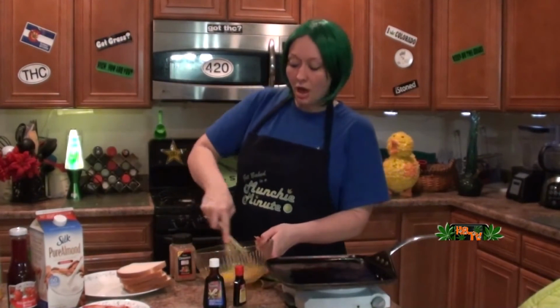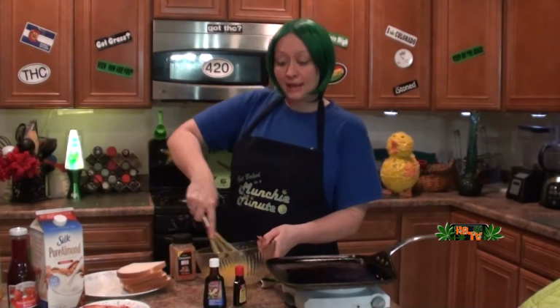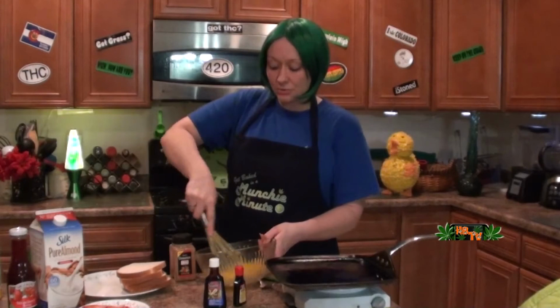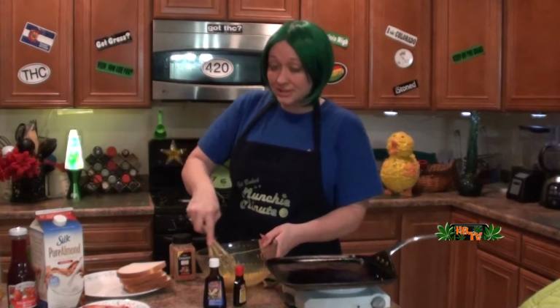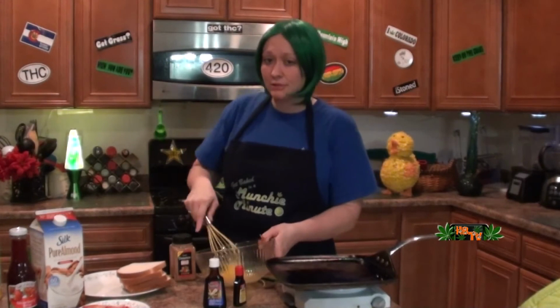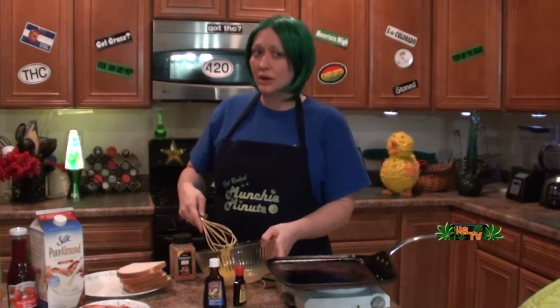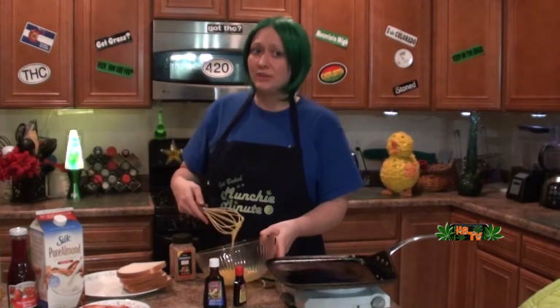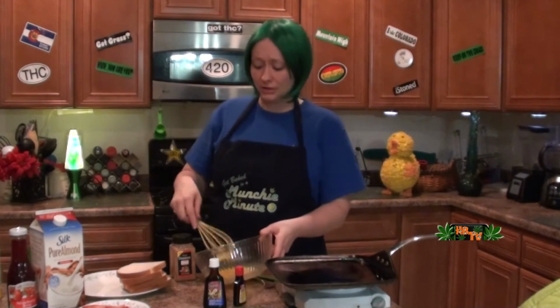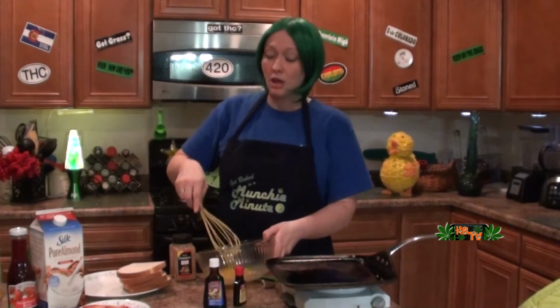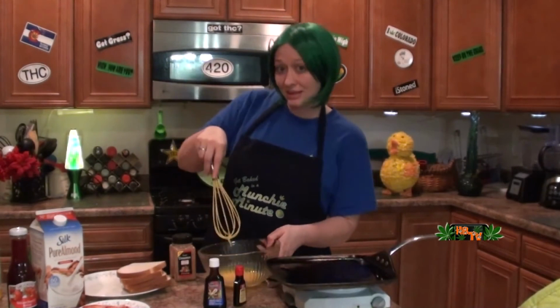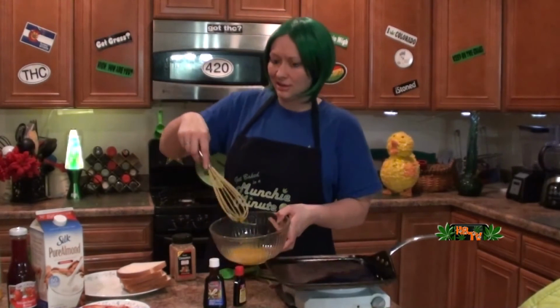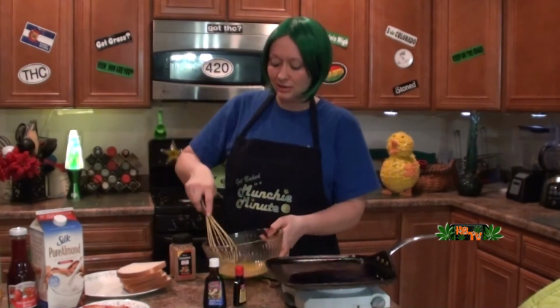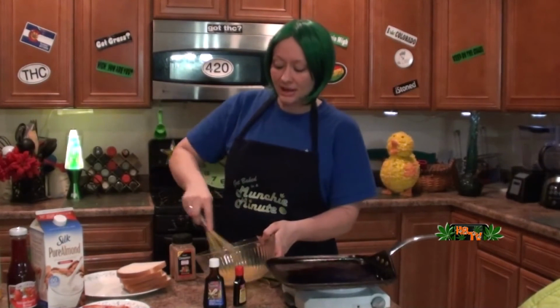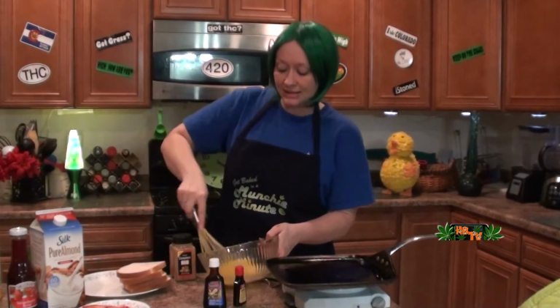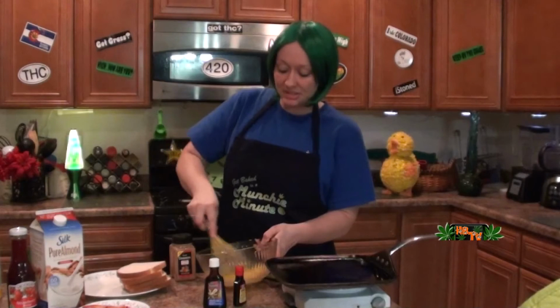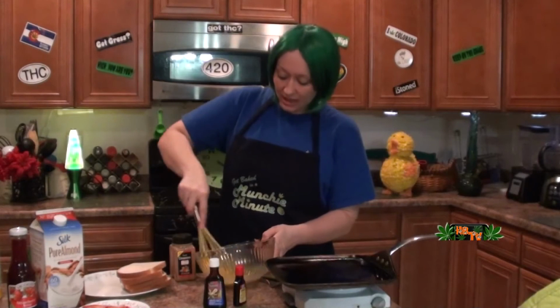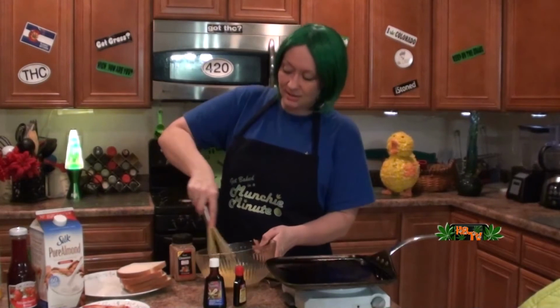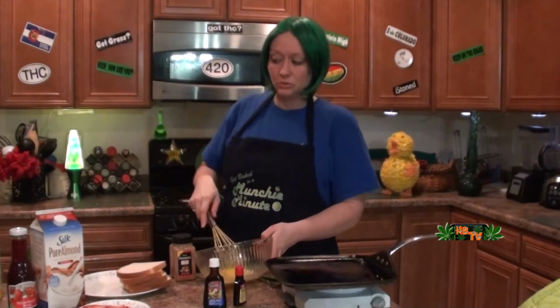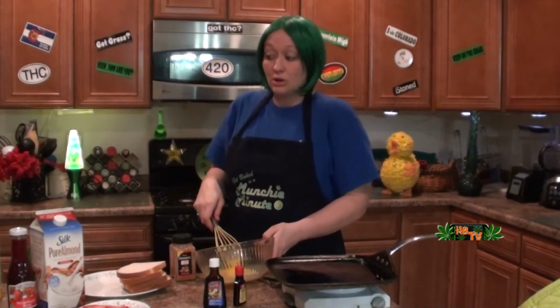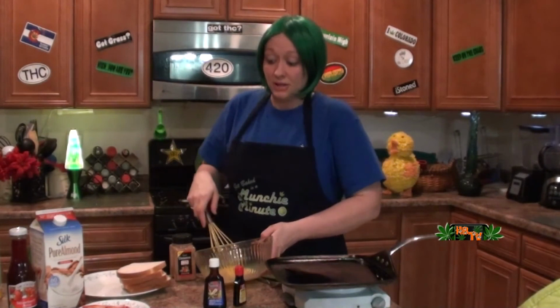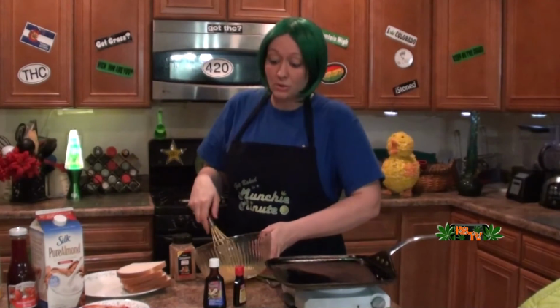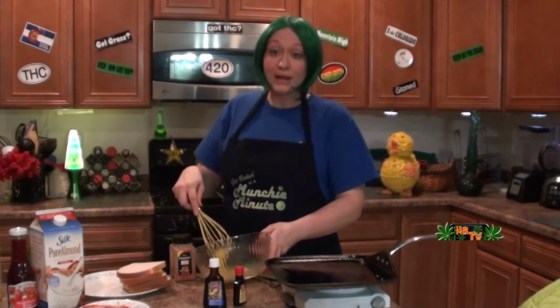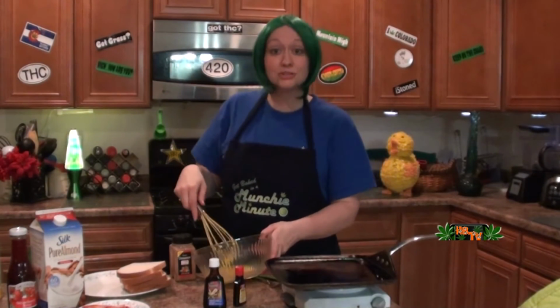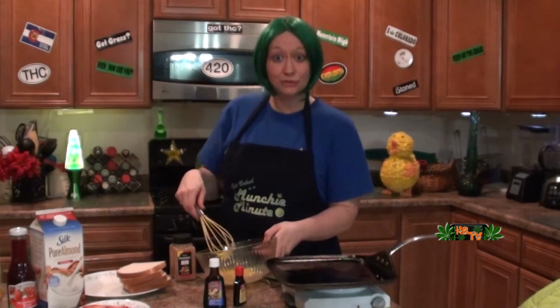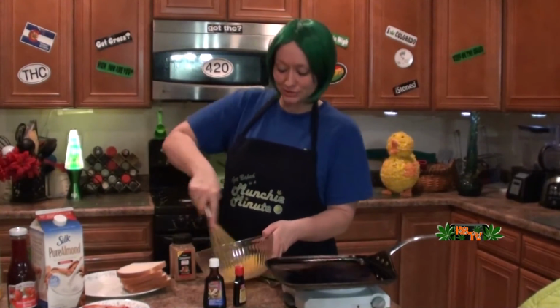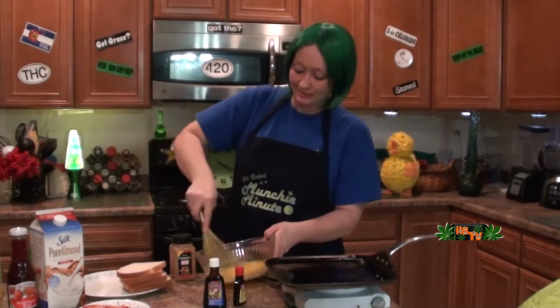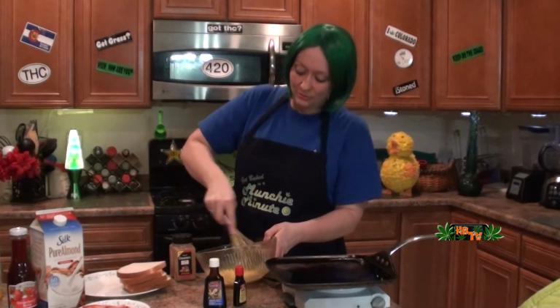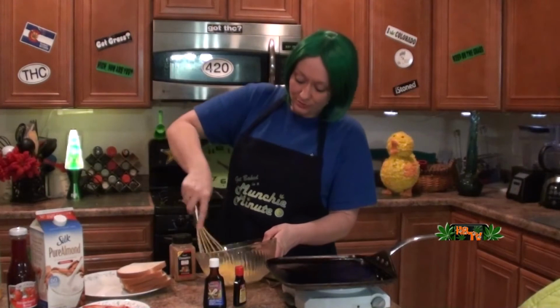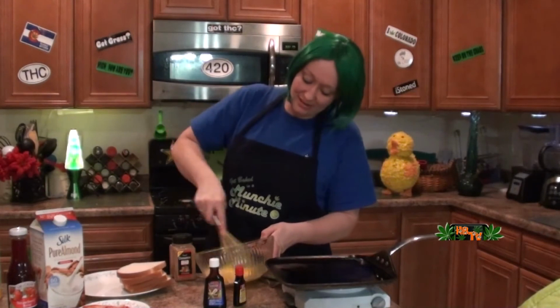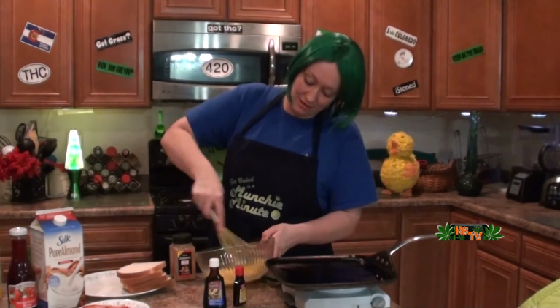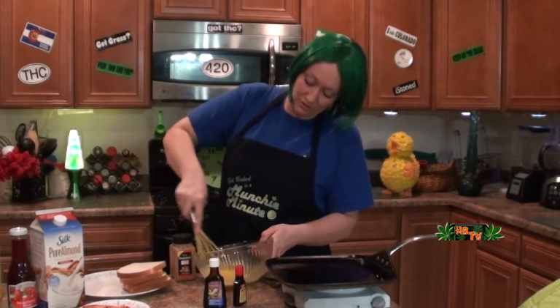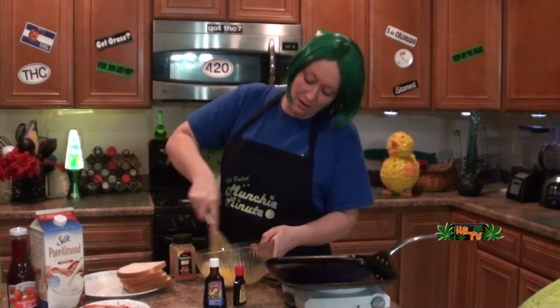This recipe is very vegan friendly — not with the eggs right here, but you can get imitation eggs. And we're using almond milk, so vegan French toast! Good to know for all you vegans out there.